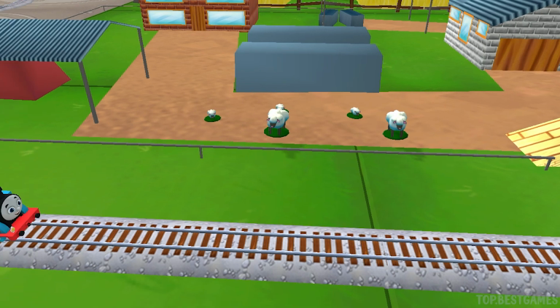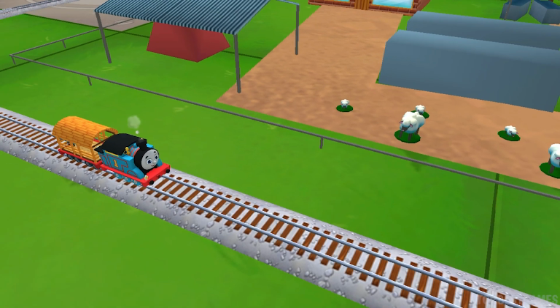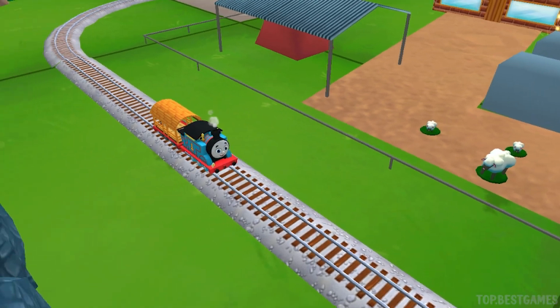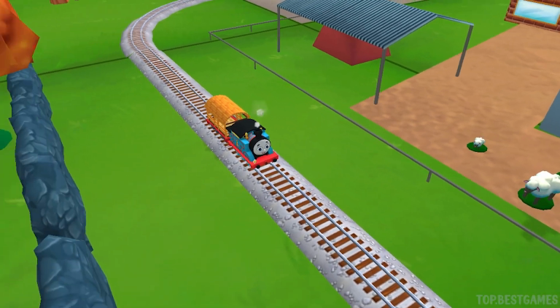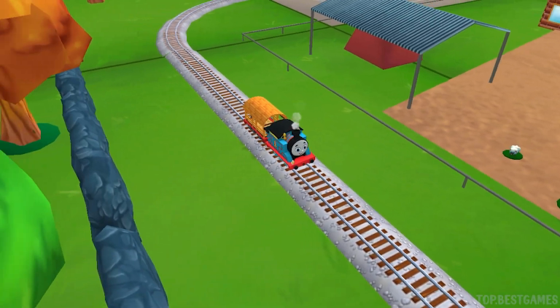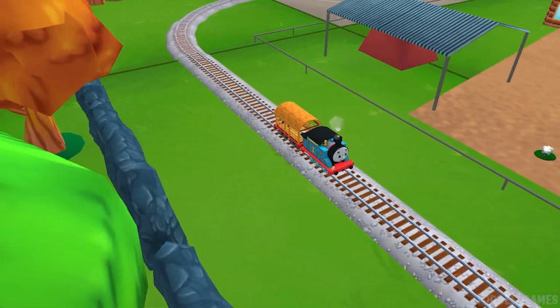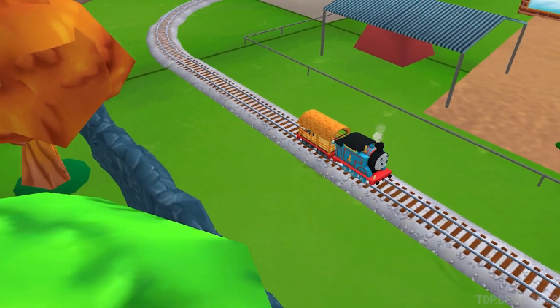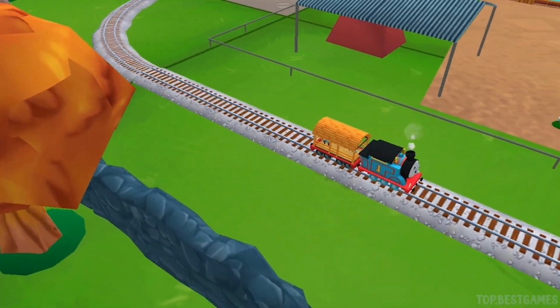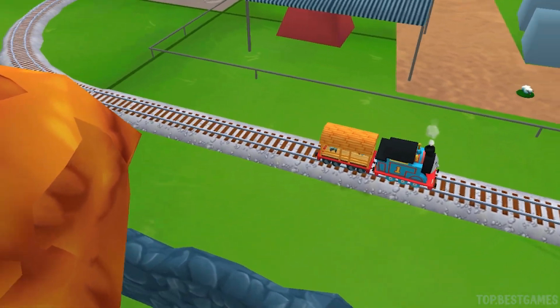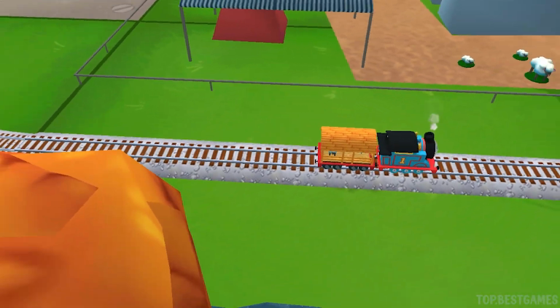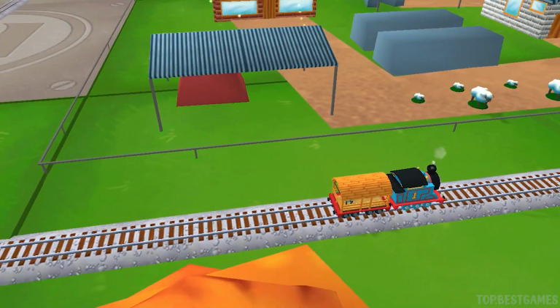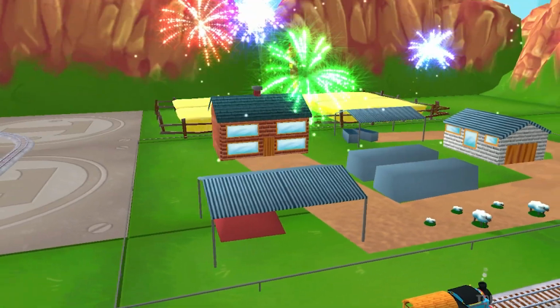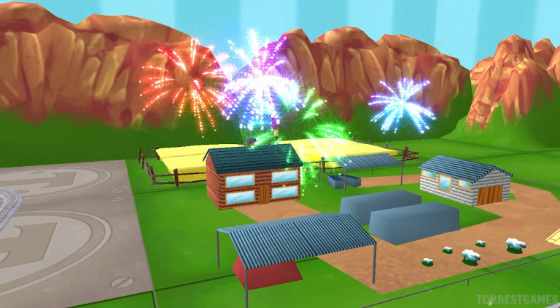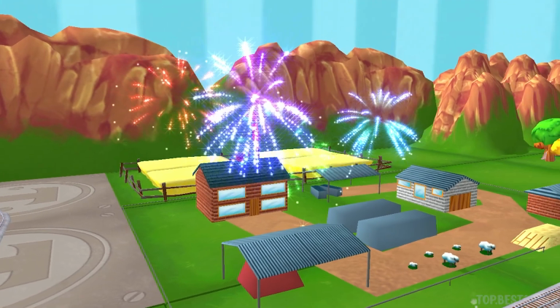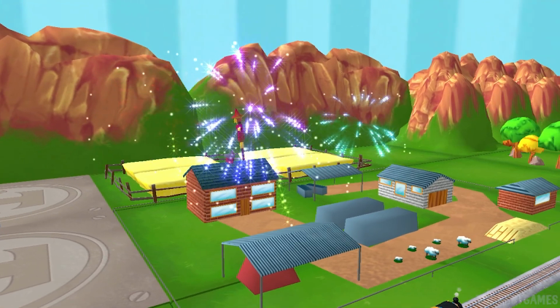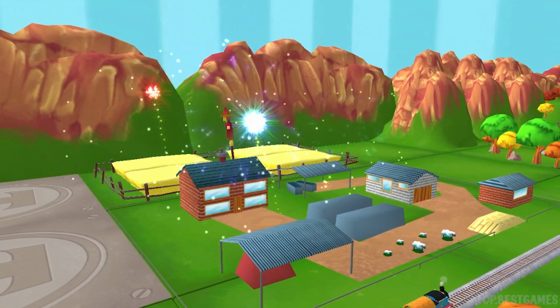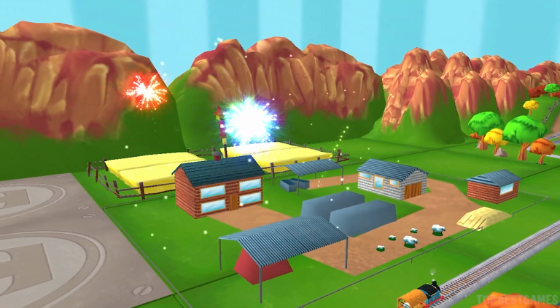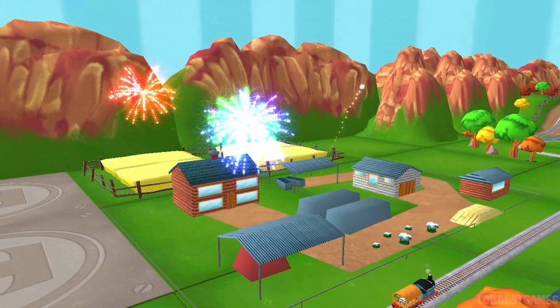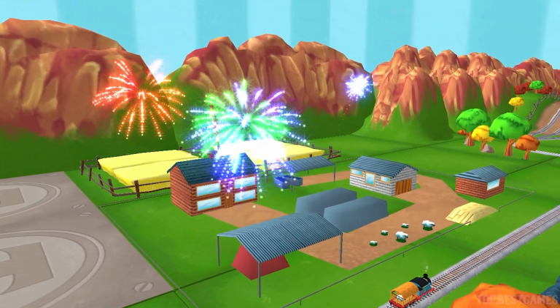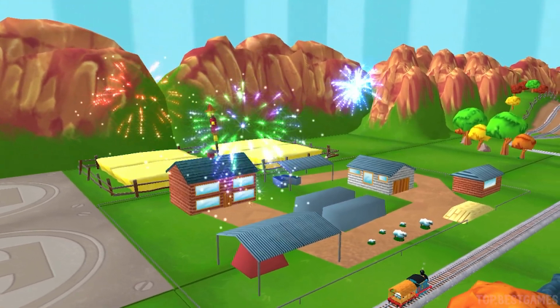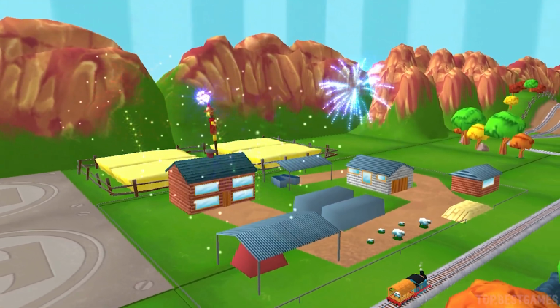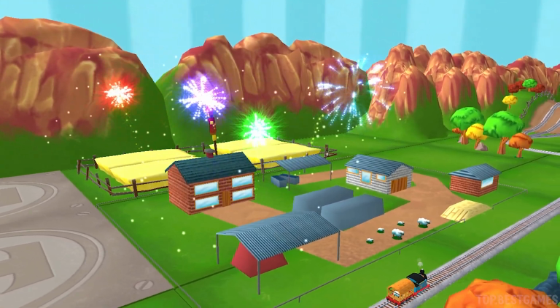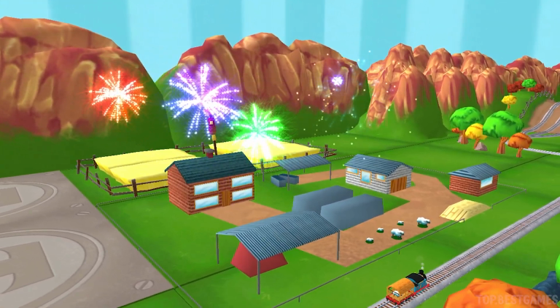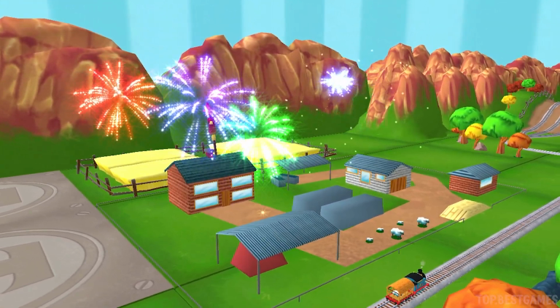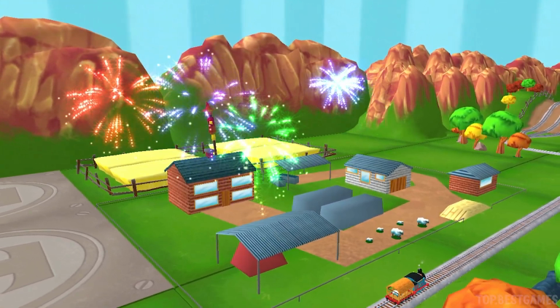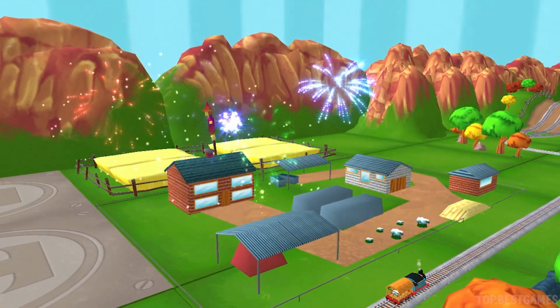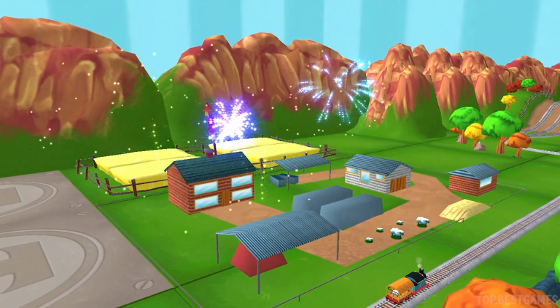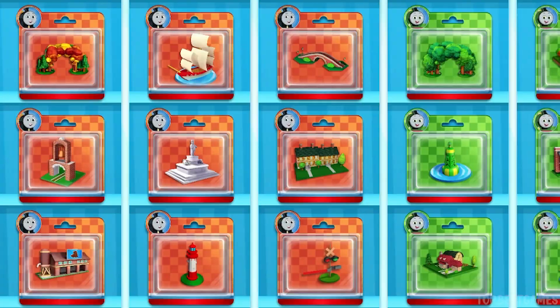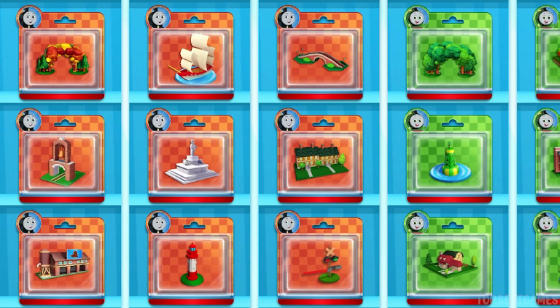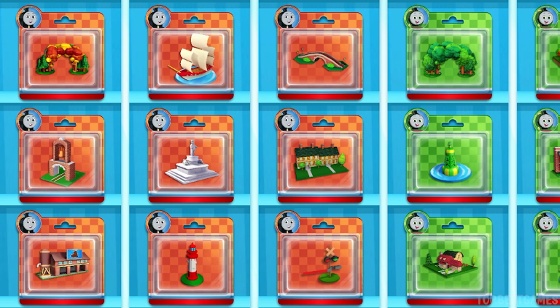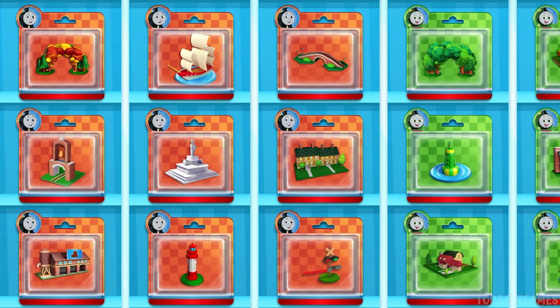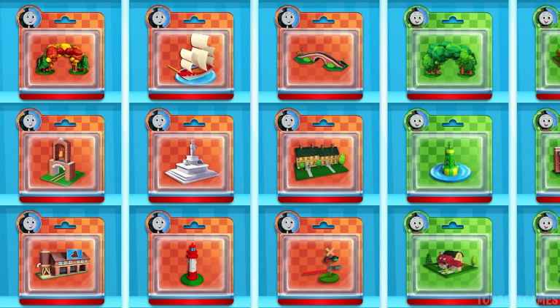That was off the rails! Pick any toy you like.